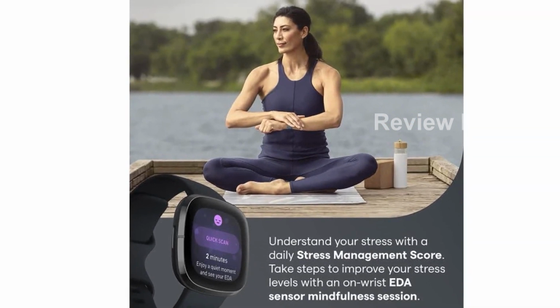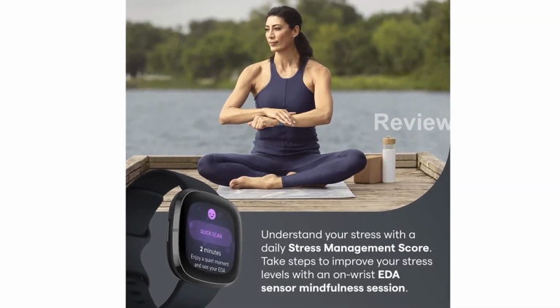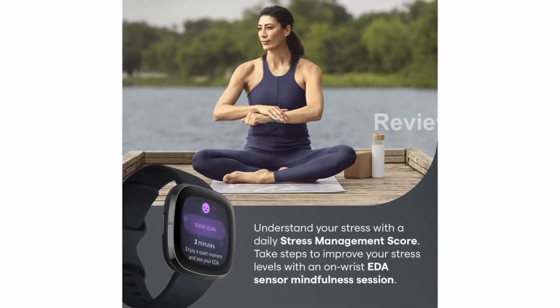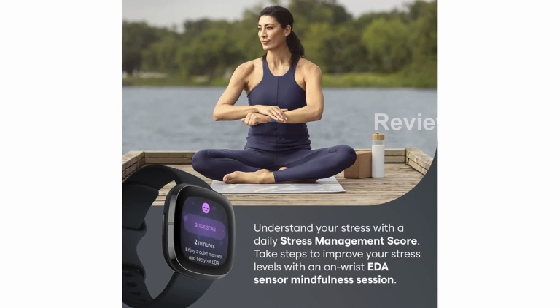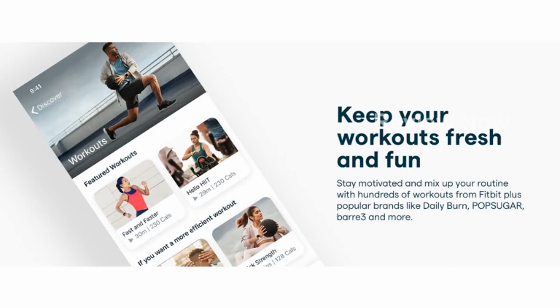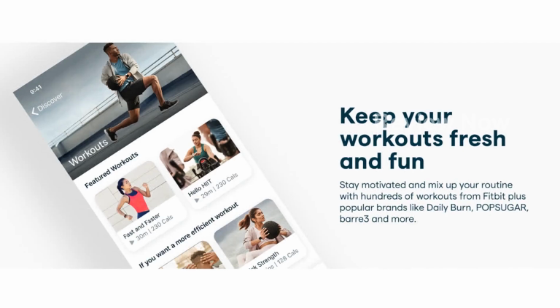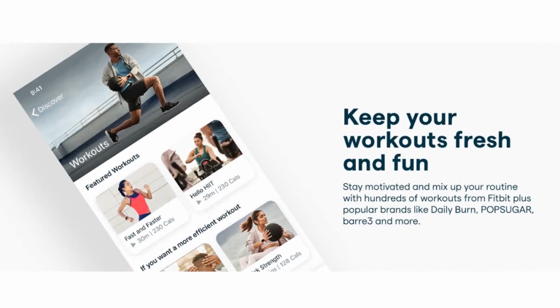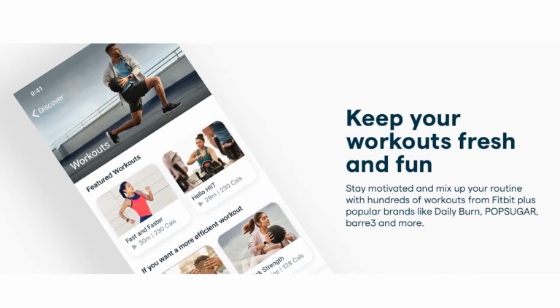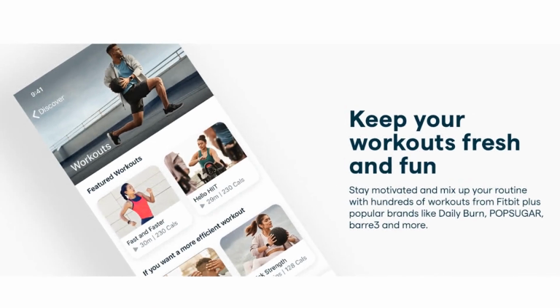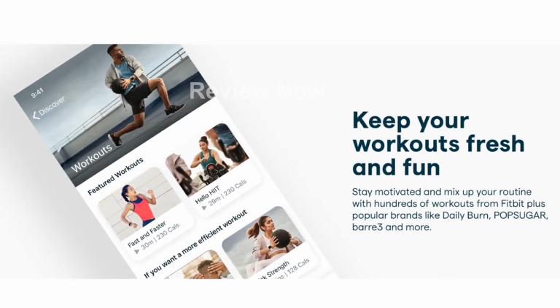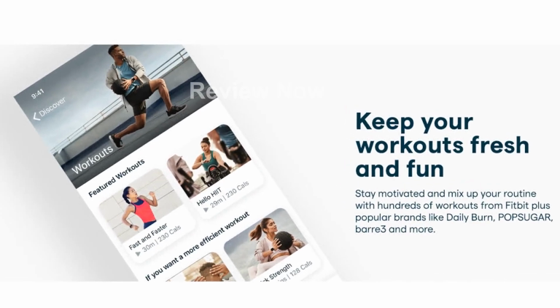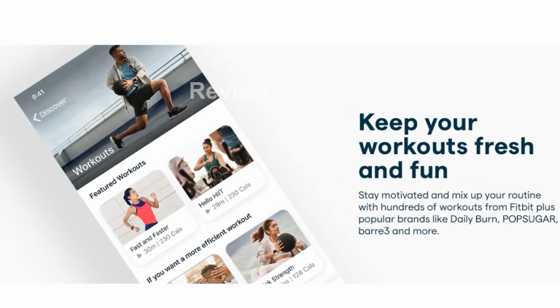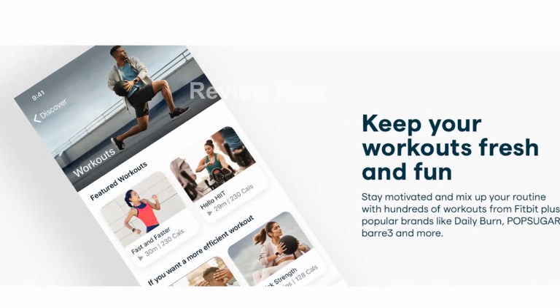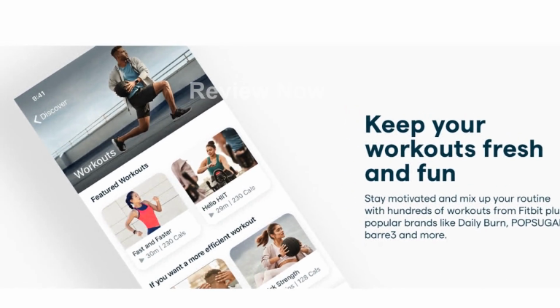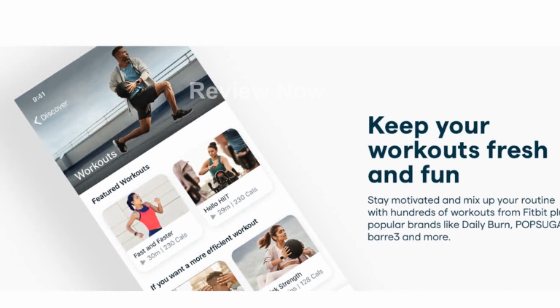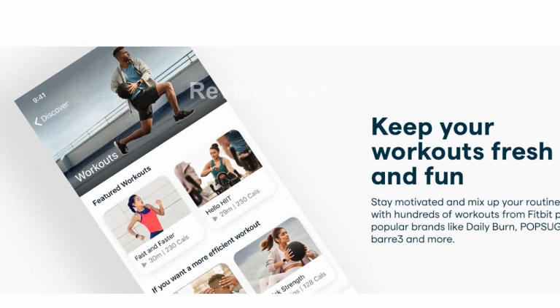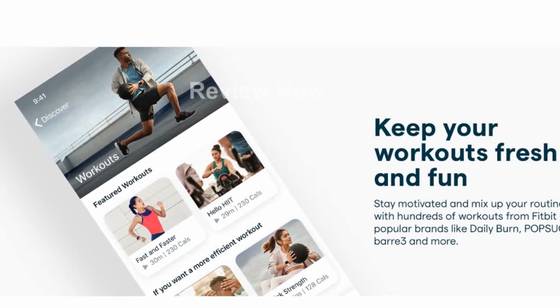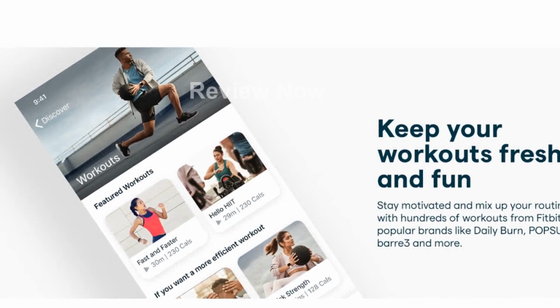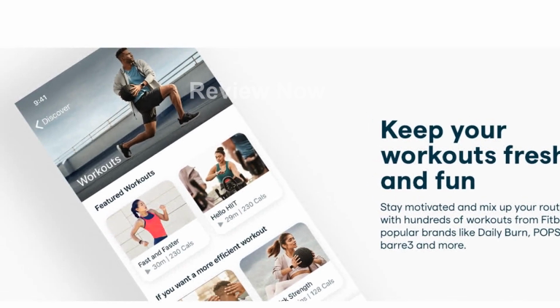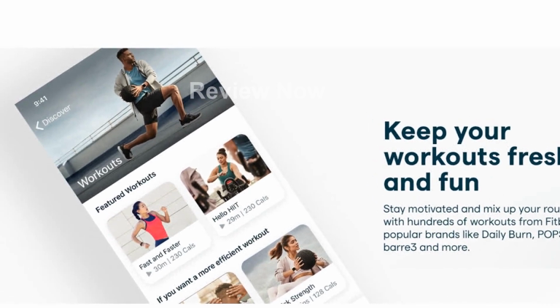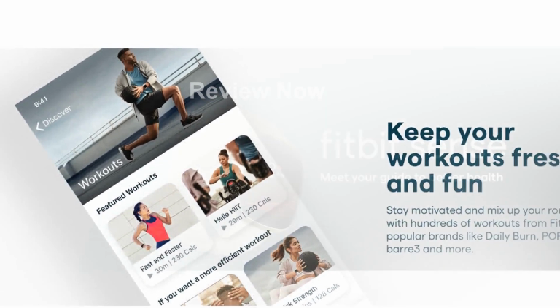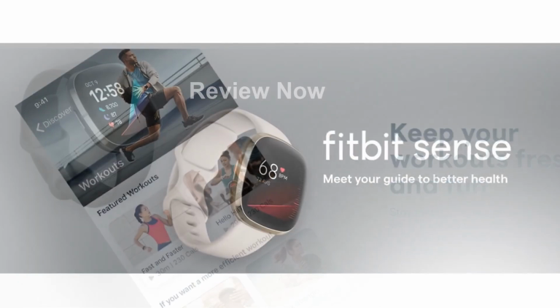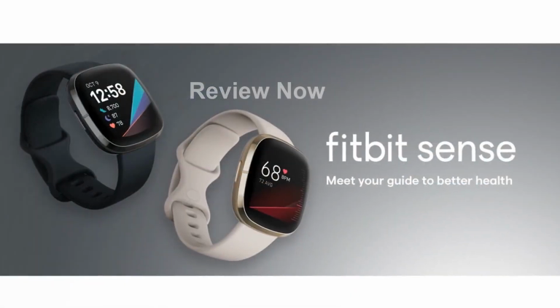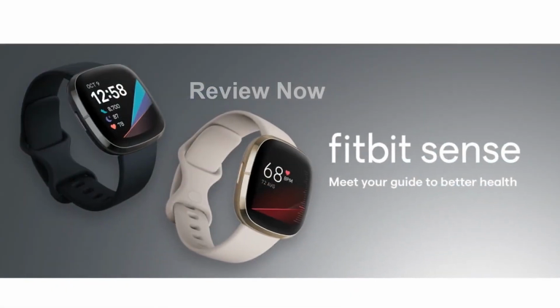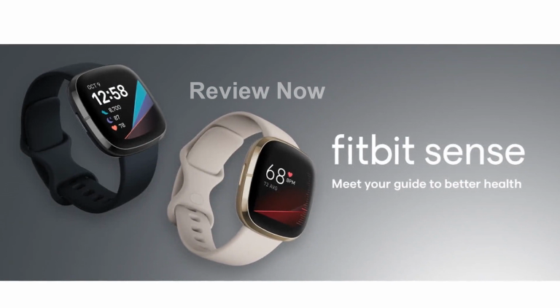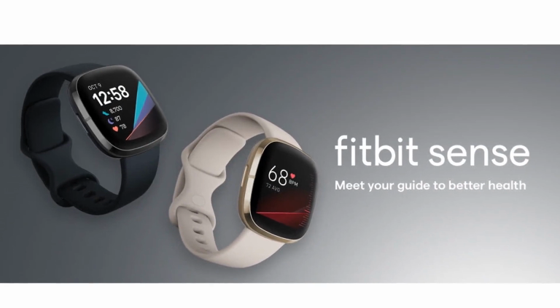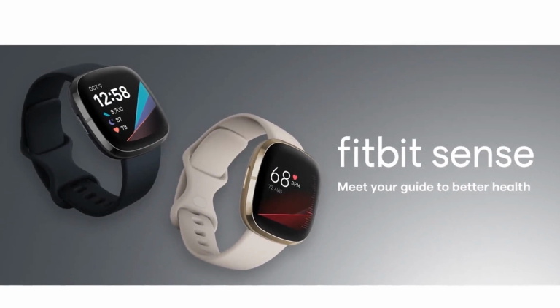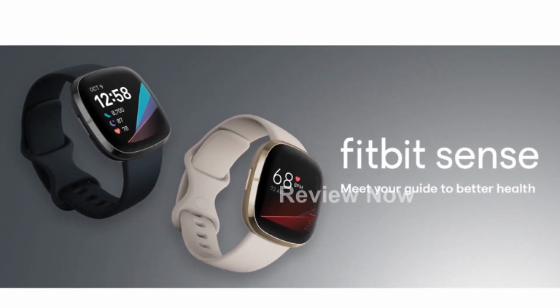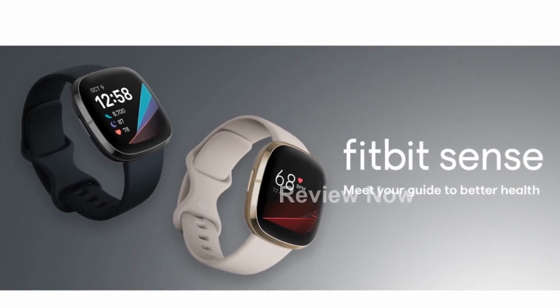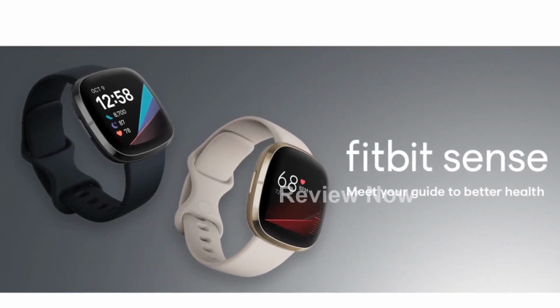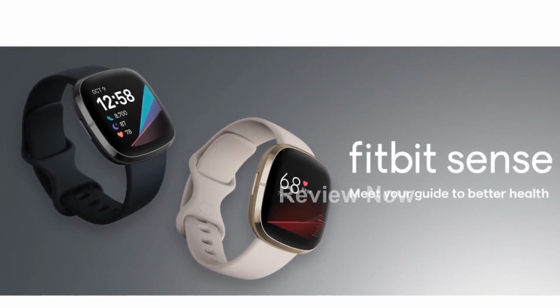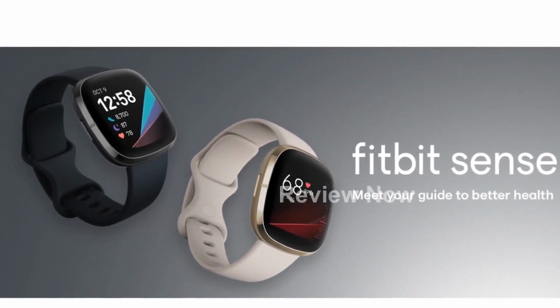The Fitbit Sense features an EDA scan app that detects electrodermal activity, providing insights into your body's response to stress. It also has a built-in skin temperature sensor that logs your temperature variations each night, allowing you to monitor changes.